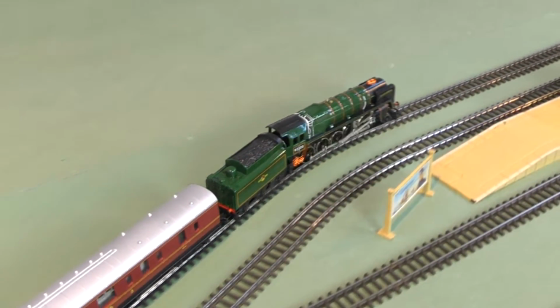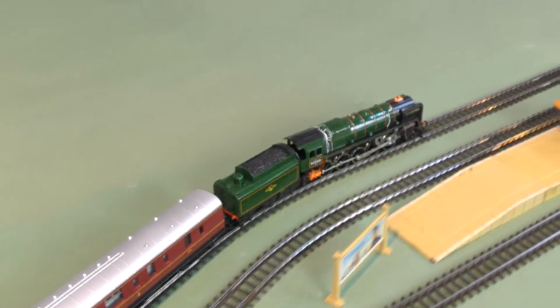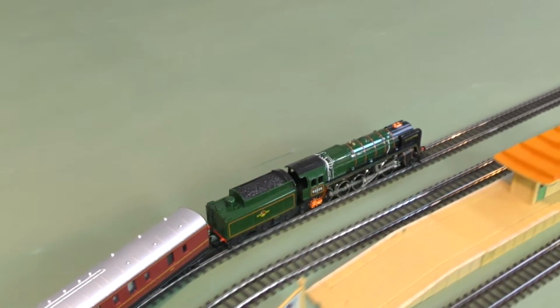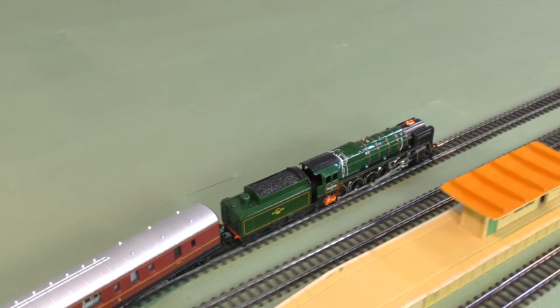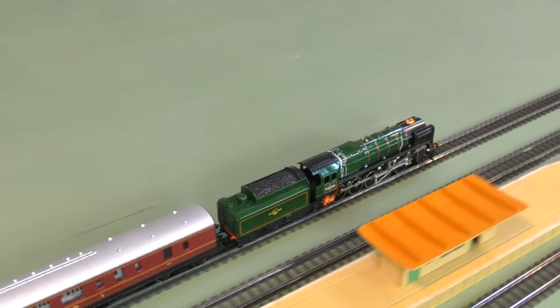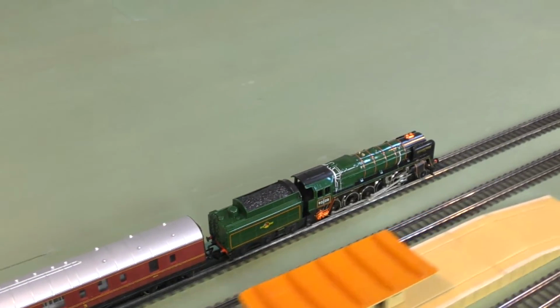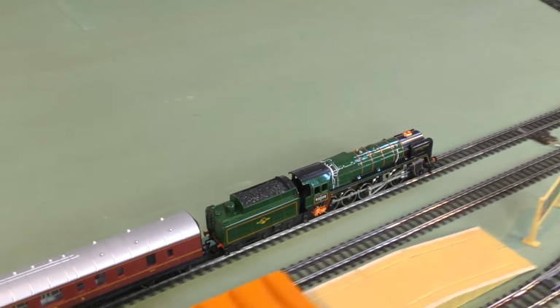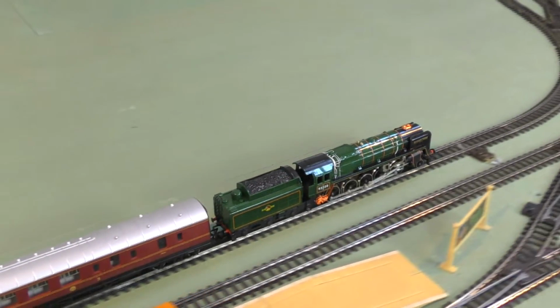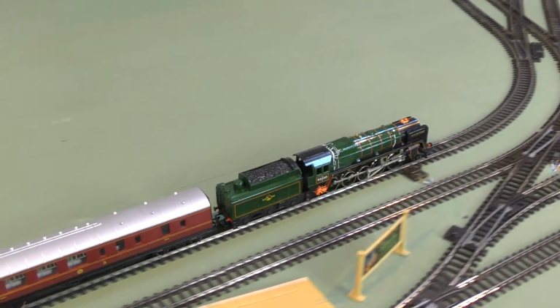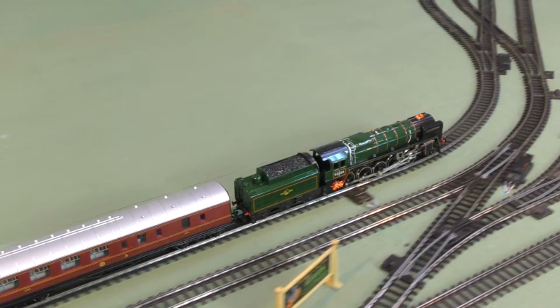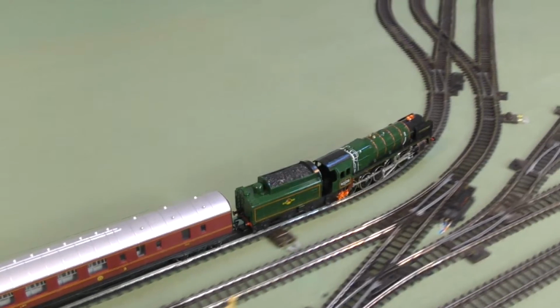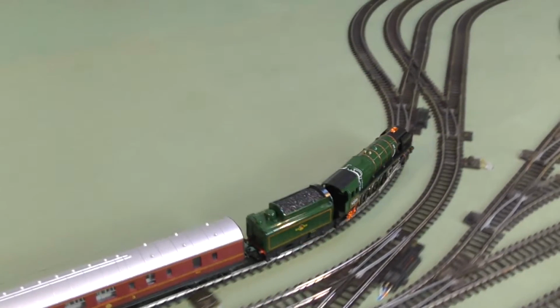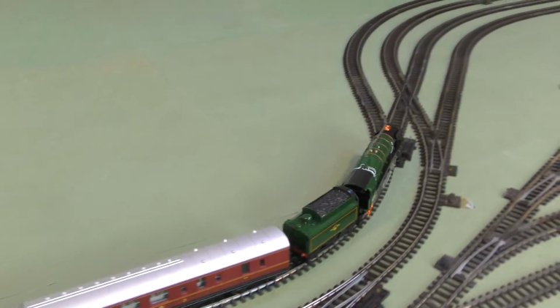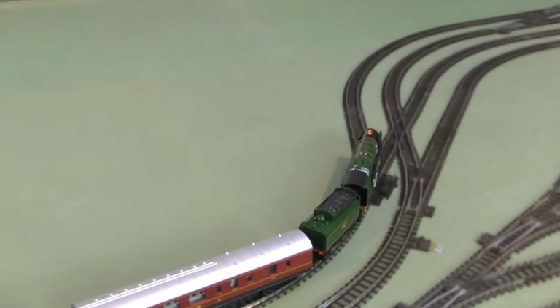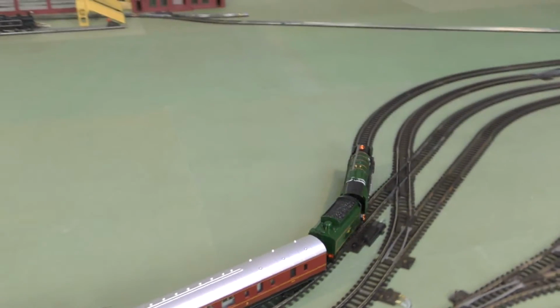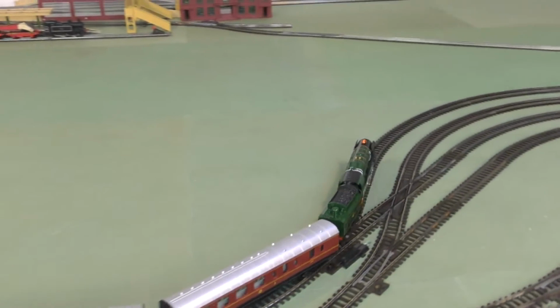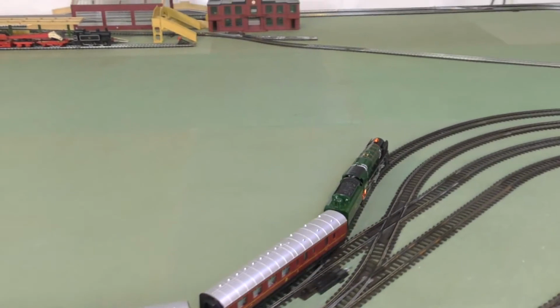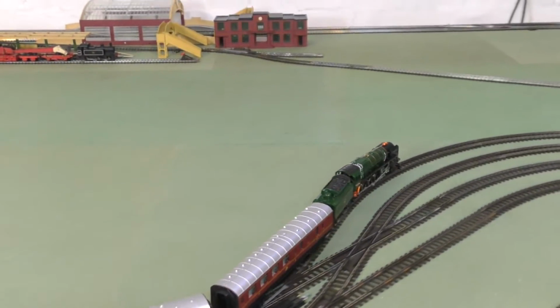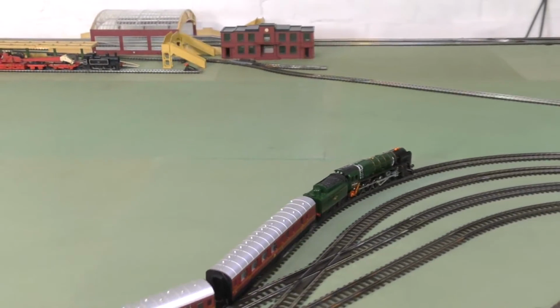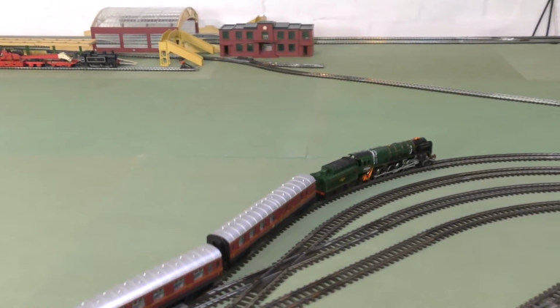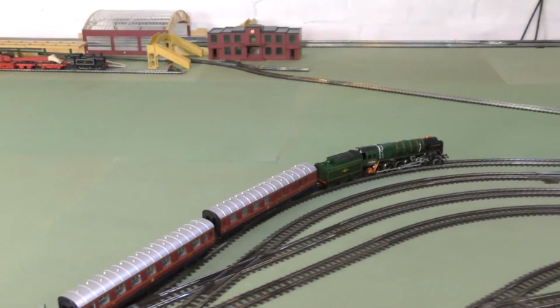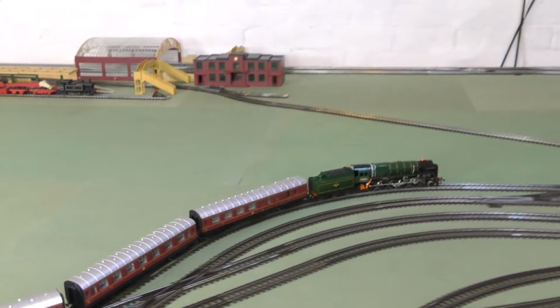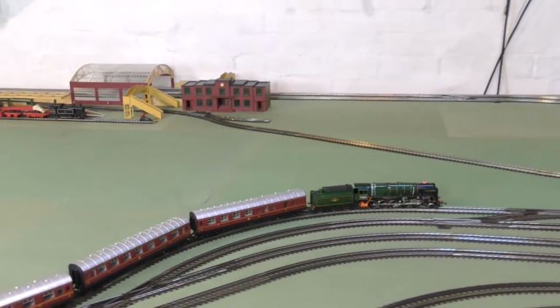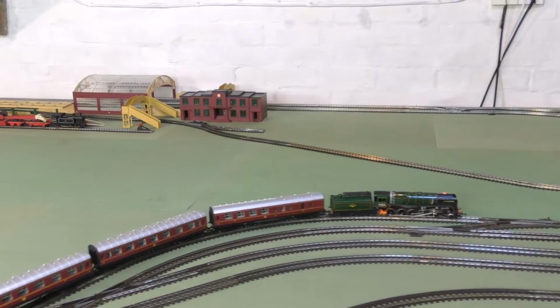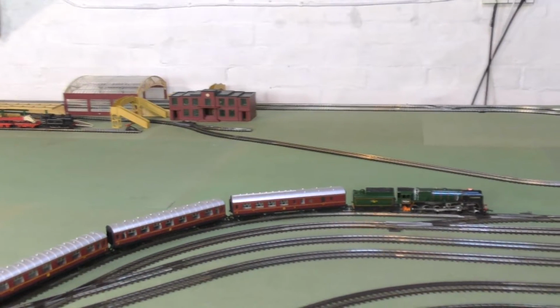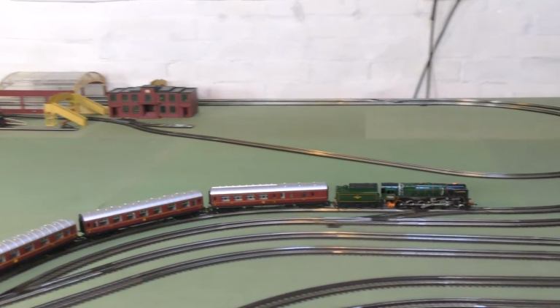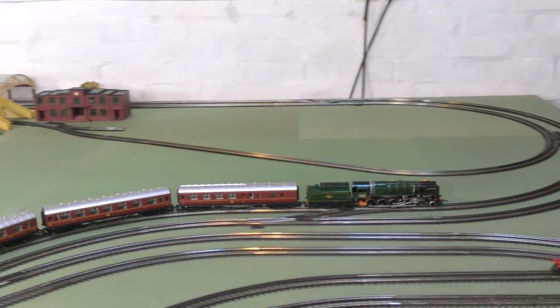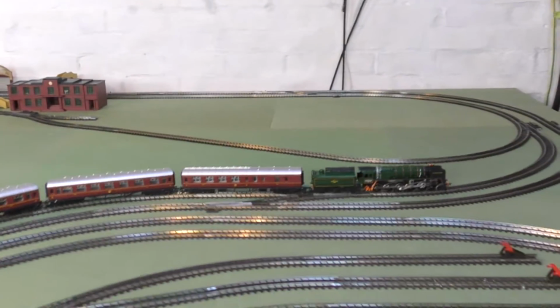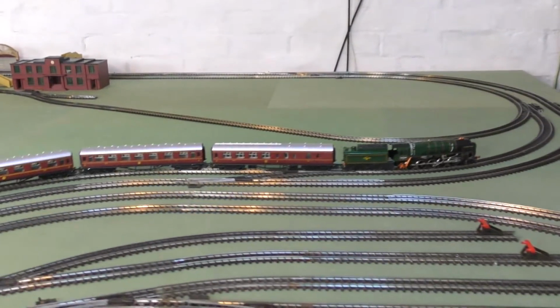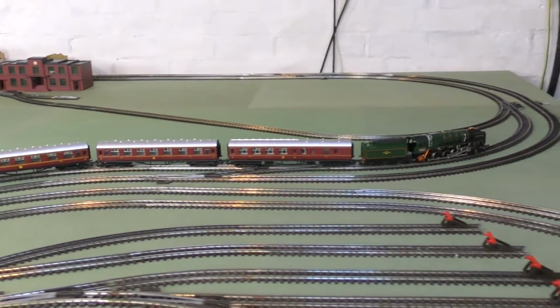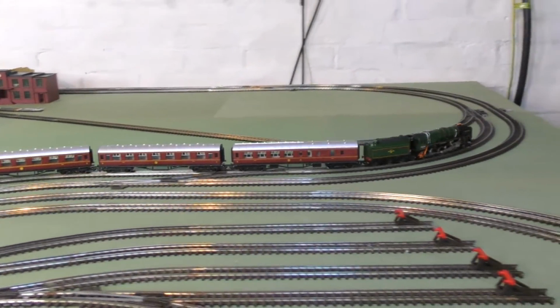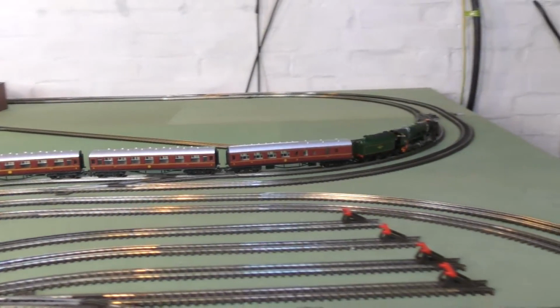The later Hornby versions with the newer type can motors that are loco drive obviously overcame that problem. I really think this gloss livery looks quite good. Anyway, they've been running at this speed for a little while so I think it's time to up the controller a little bit.